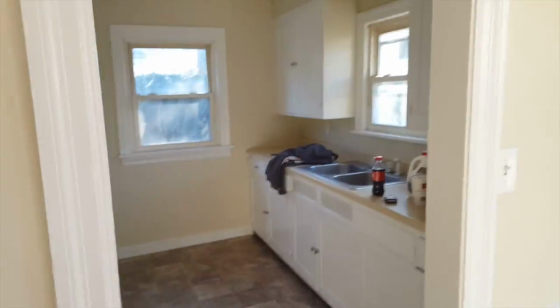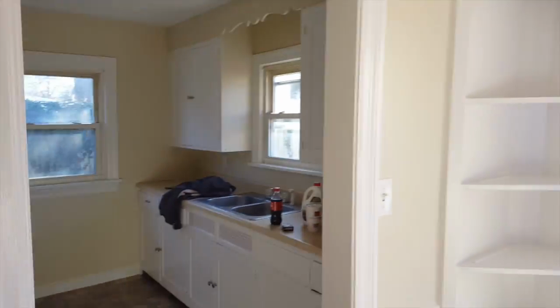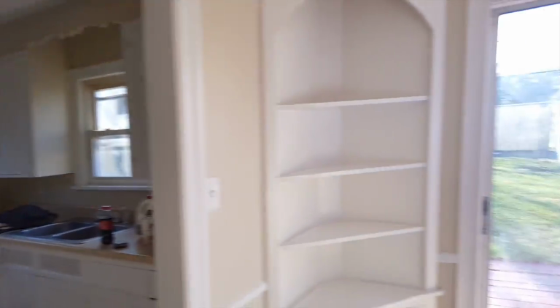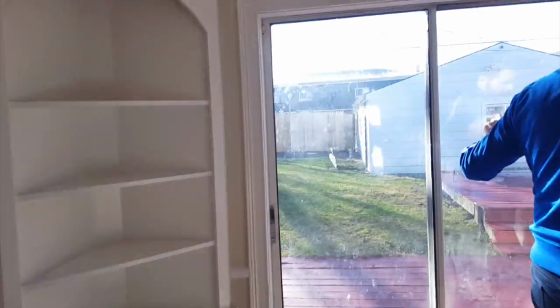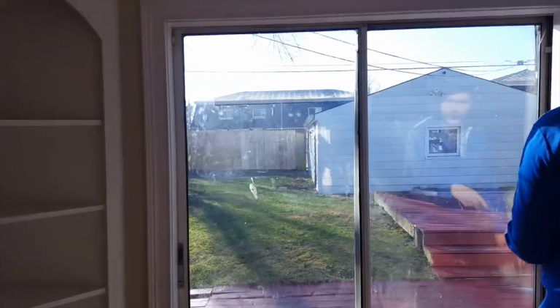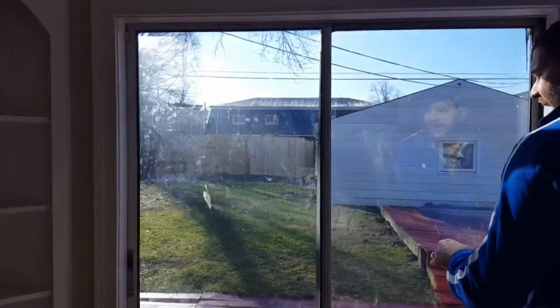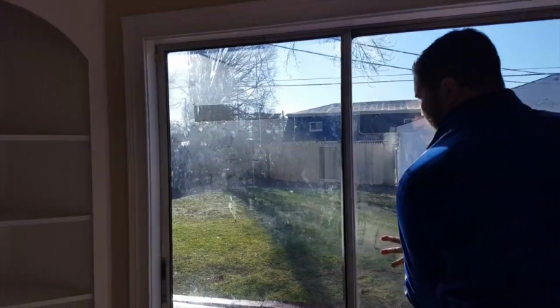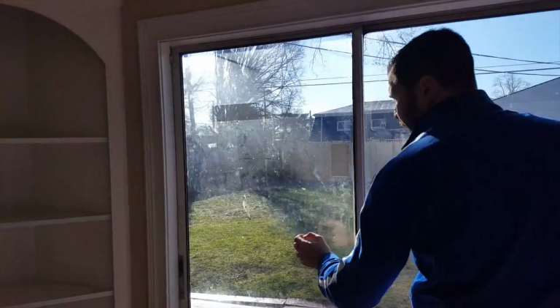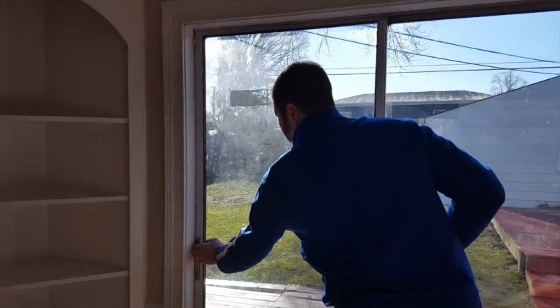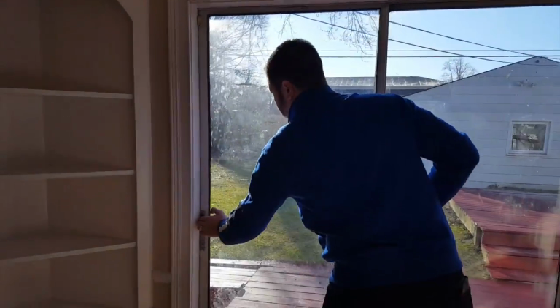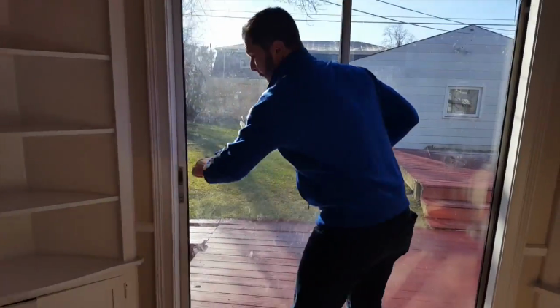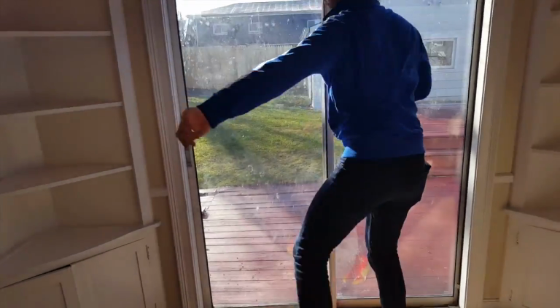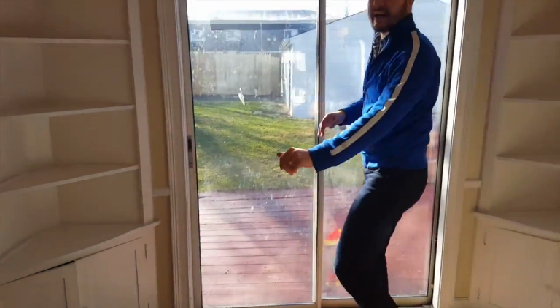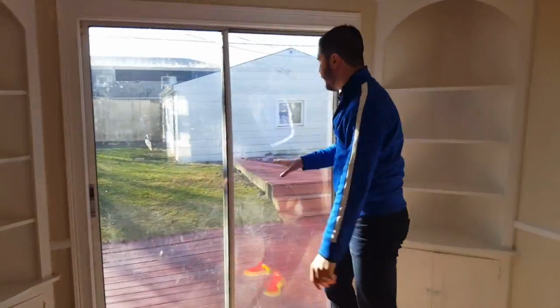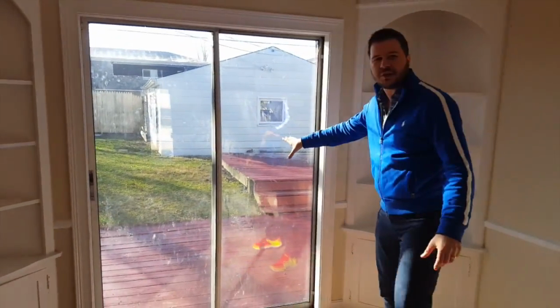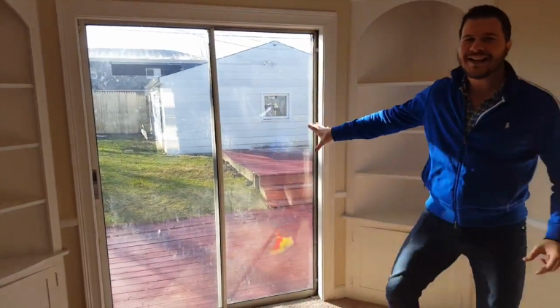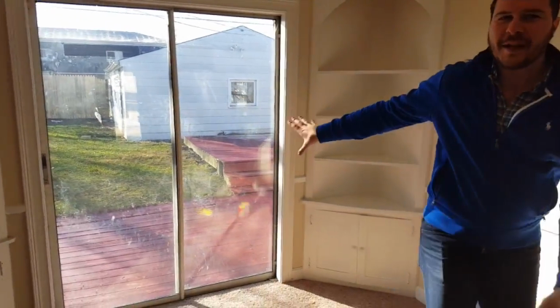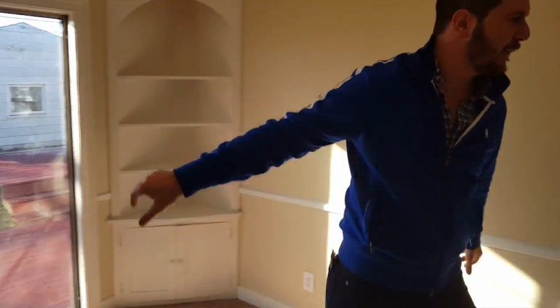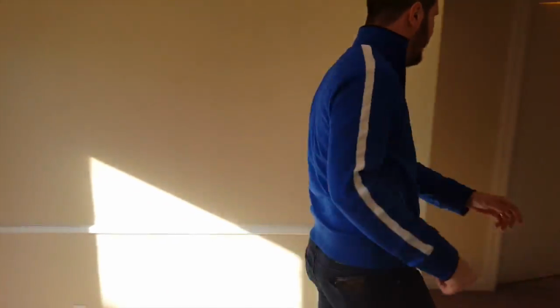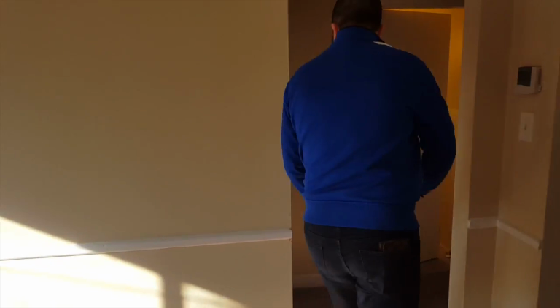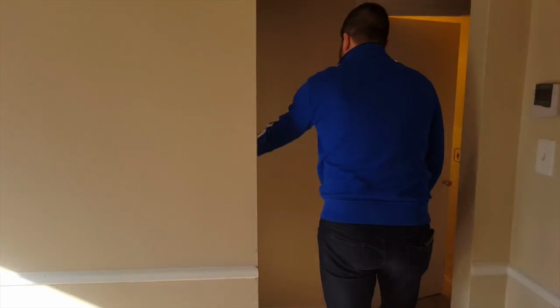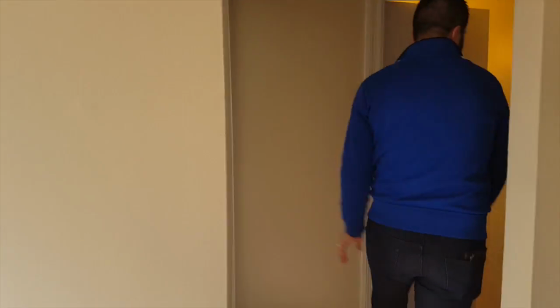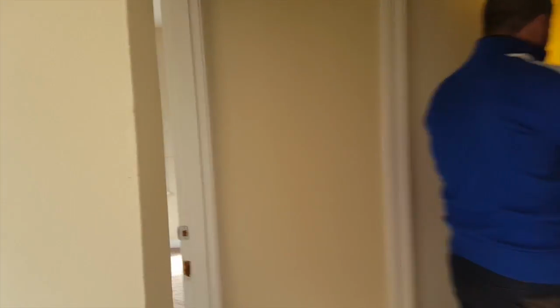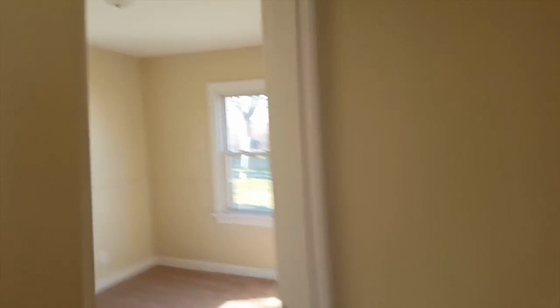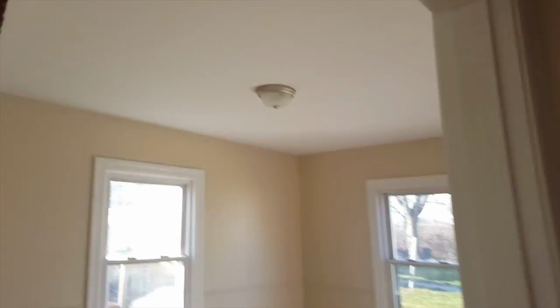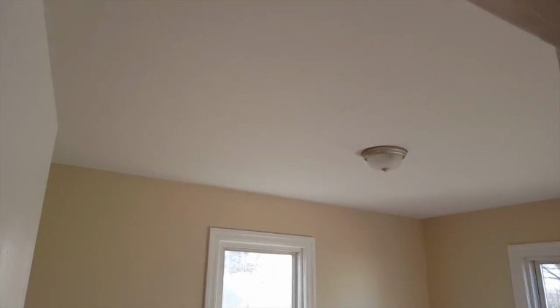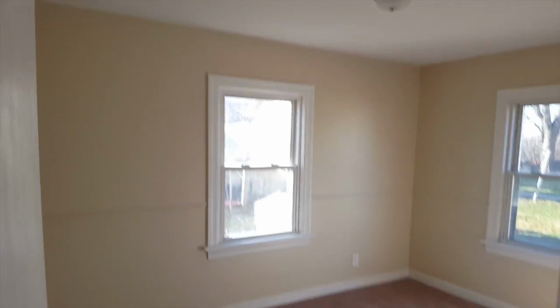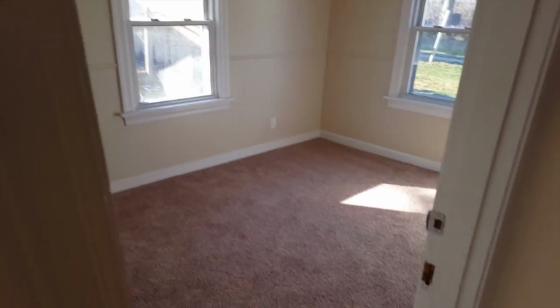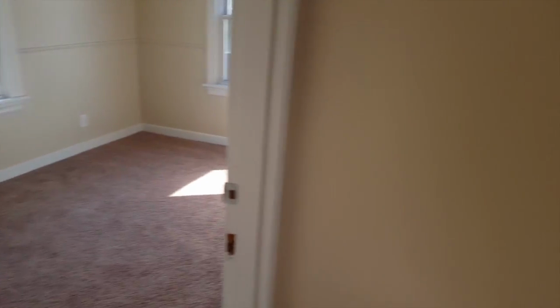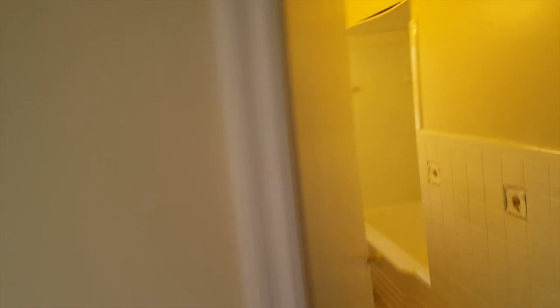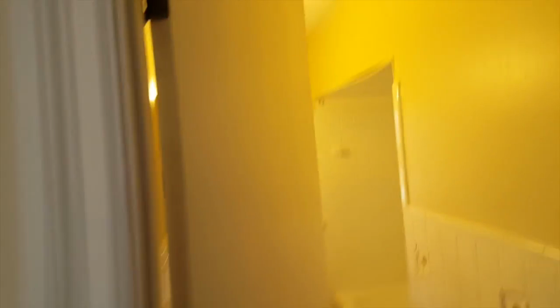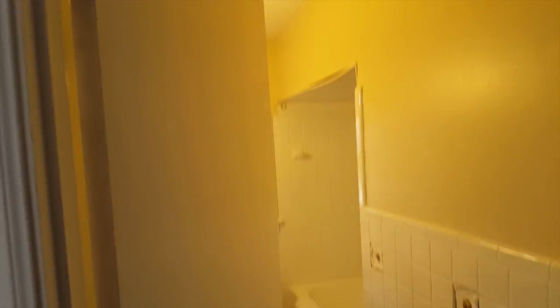Look at the little outdoor area there. We can't open it, but I think you can get a bit of a feel for it. Bedroom one, bedroom two, and the bathroom. As I said, we're still finishing this one up.